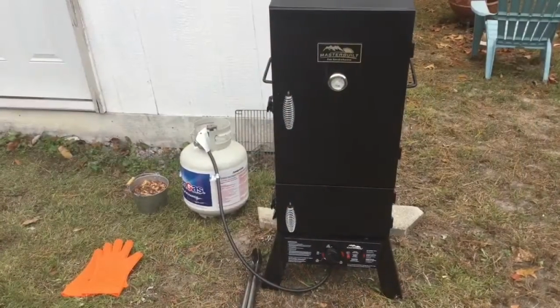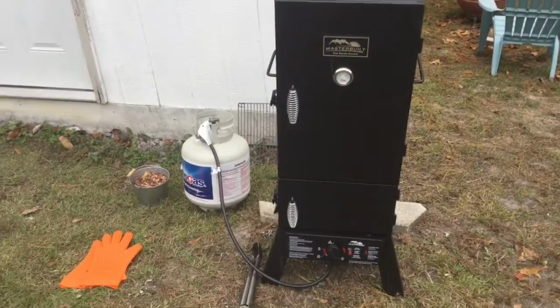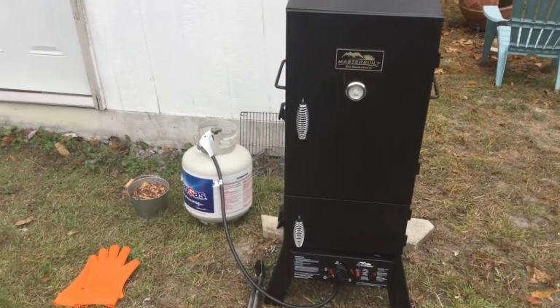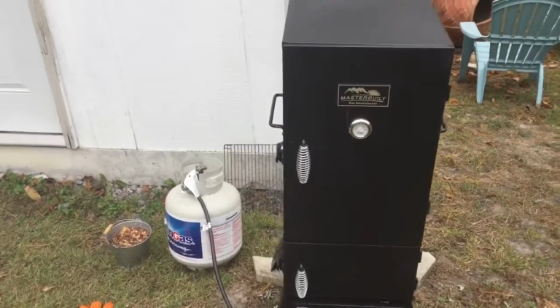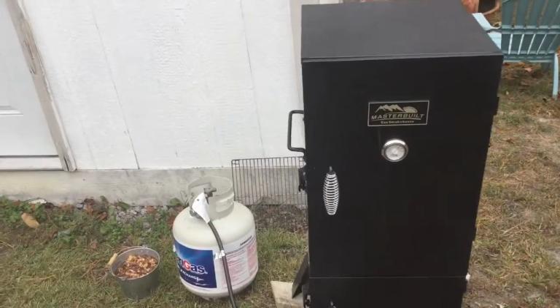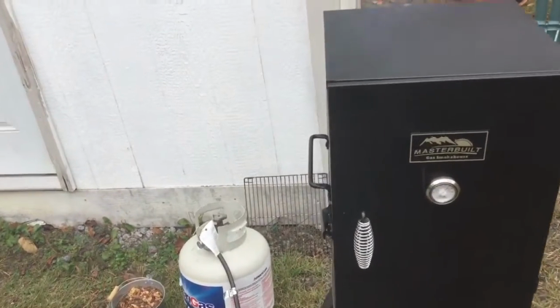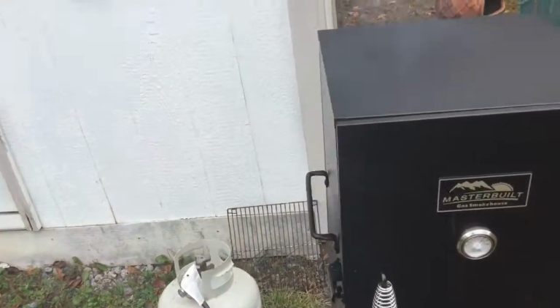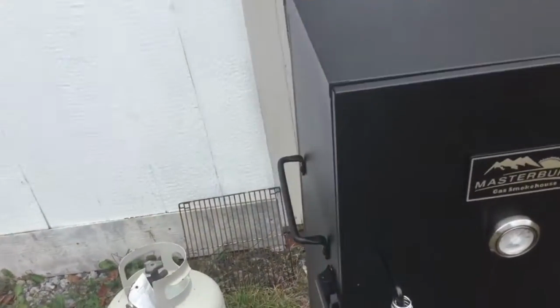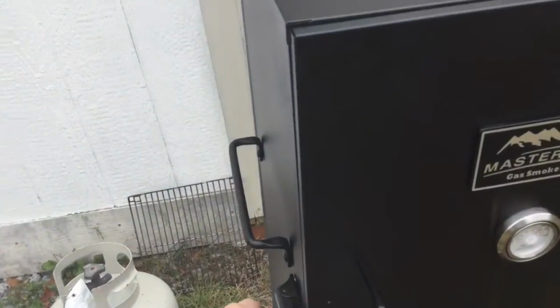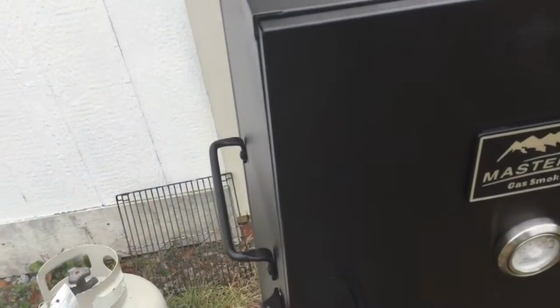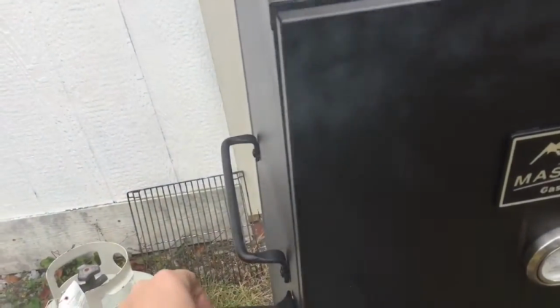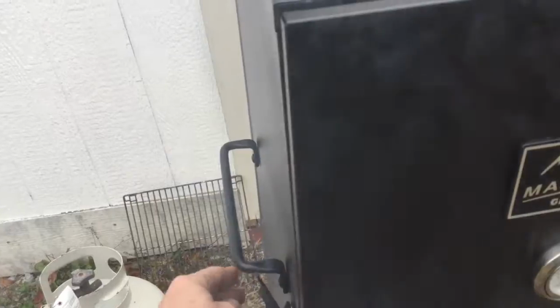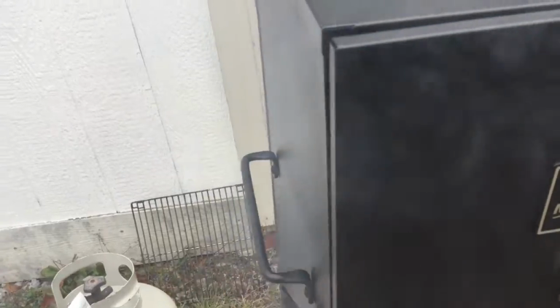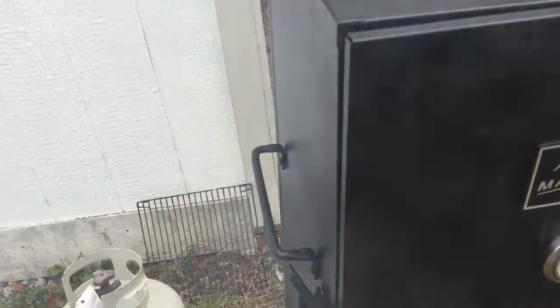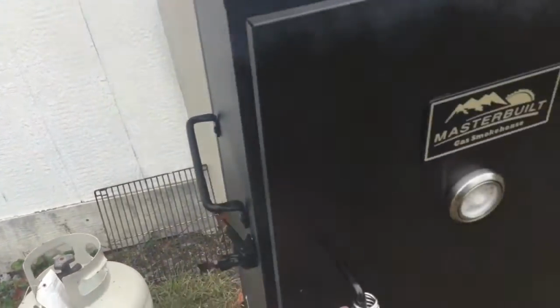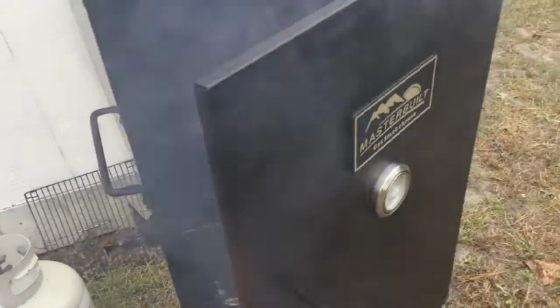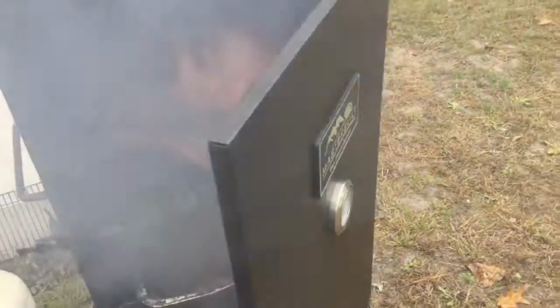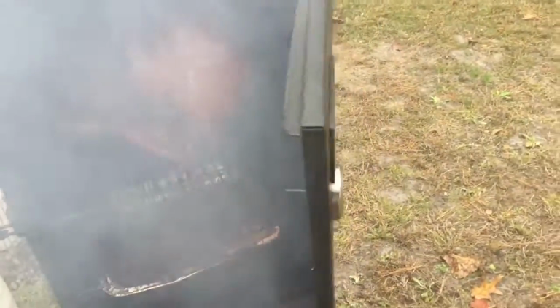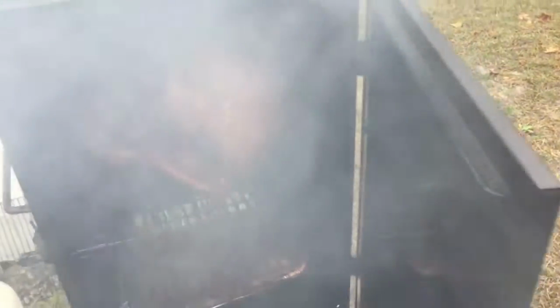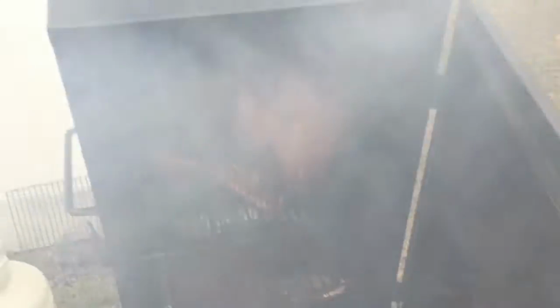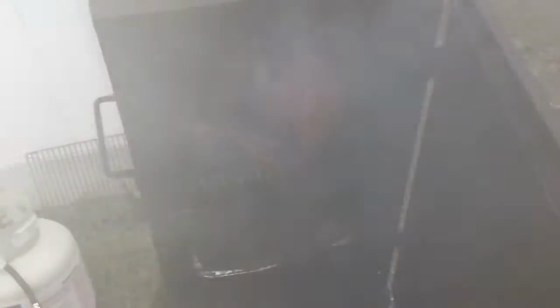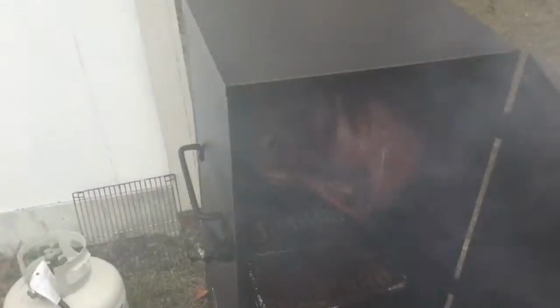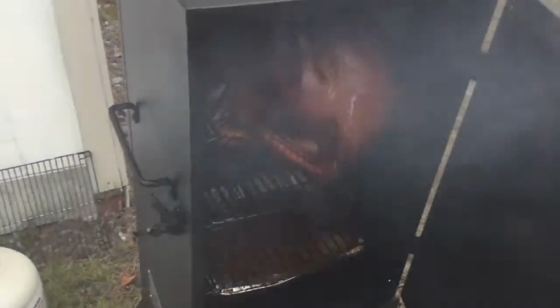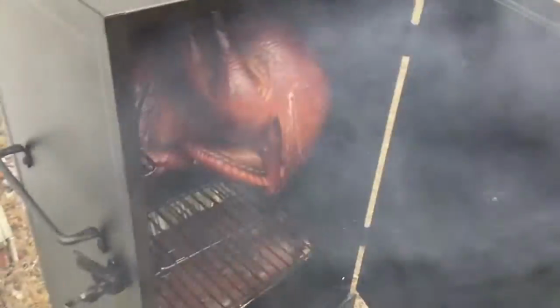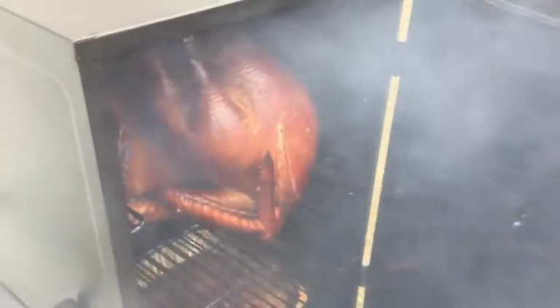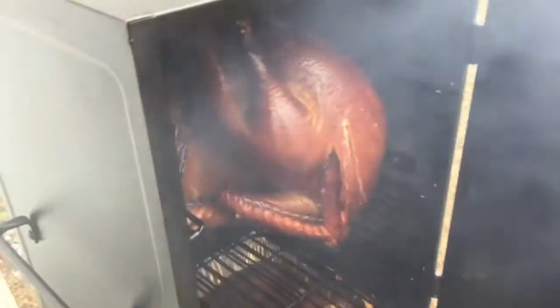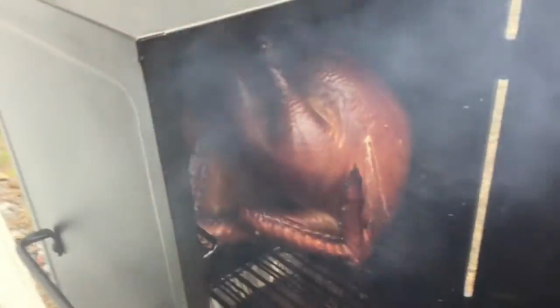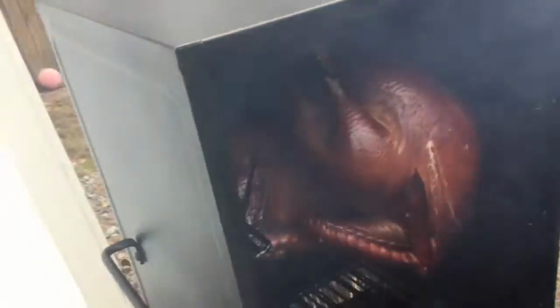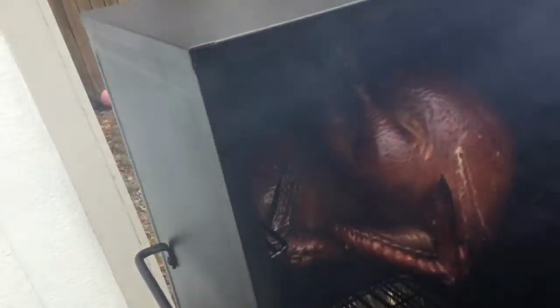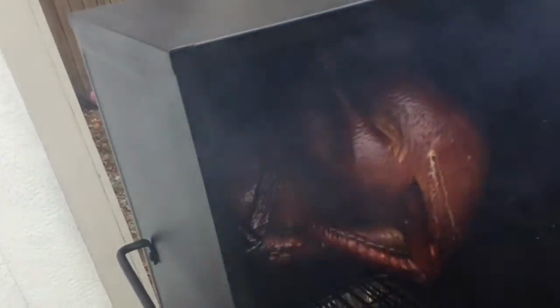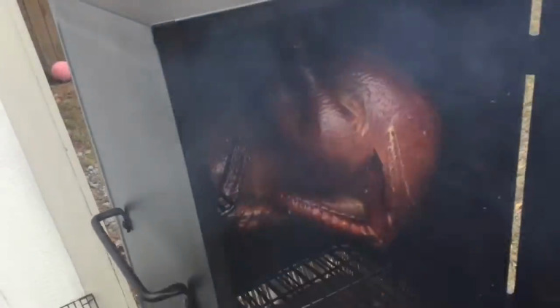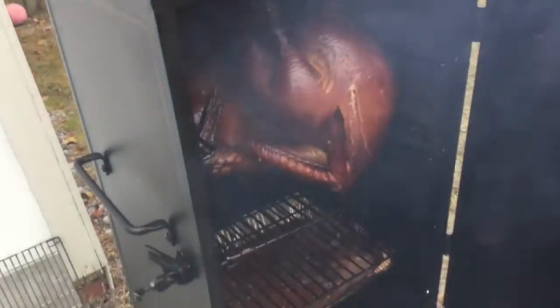Happy Thanksgiving. You can see what I'll be having tonight. I'm about halfway through — it's been about three hours smoking two 12-pound turkeys.